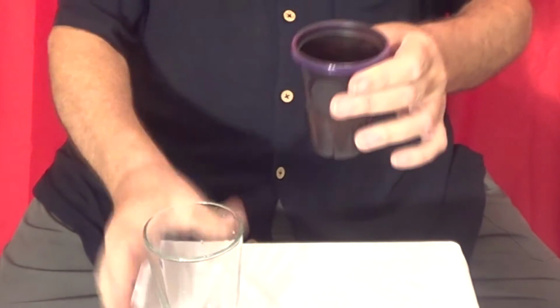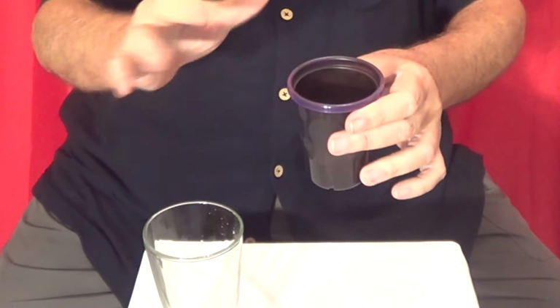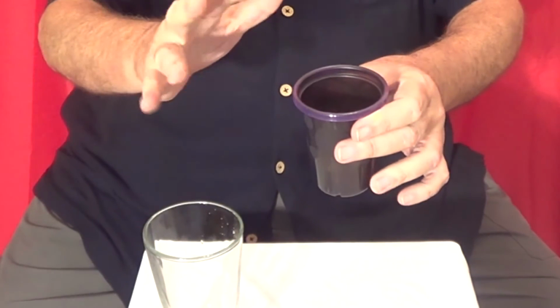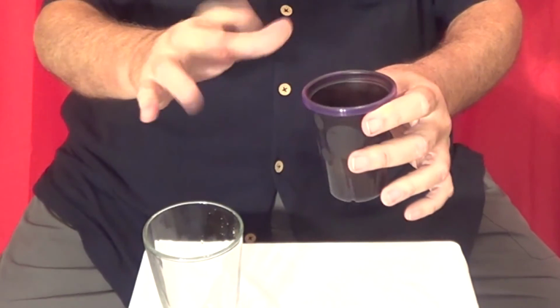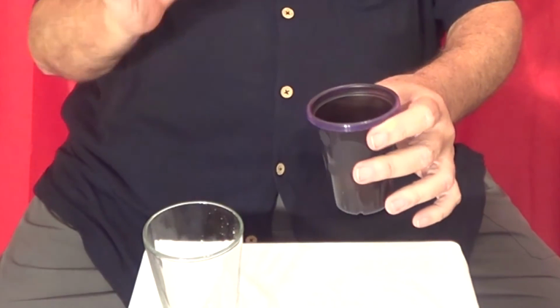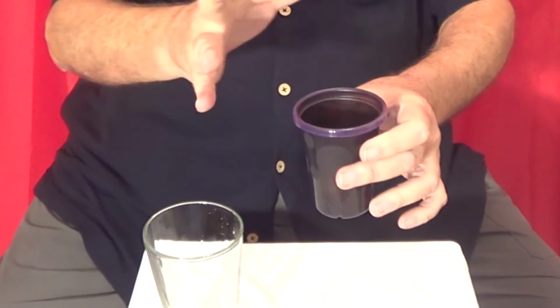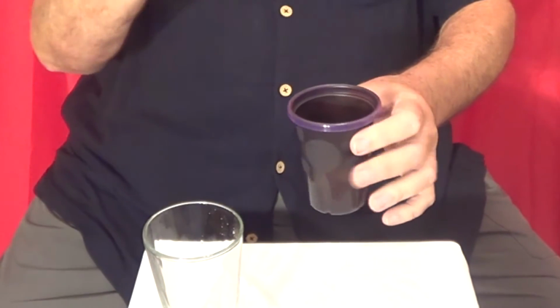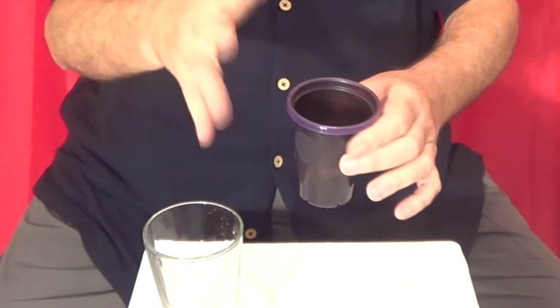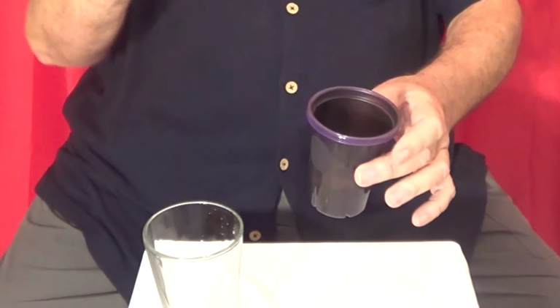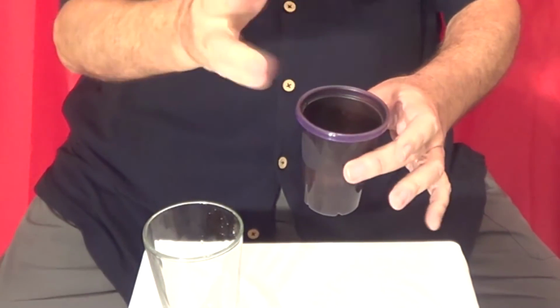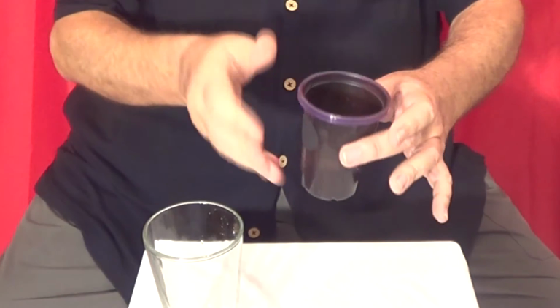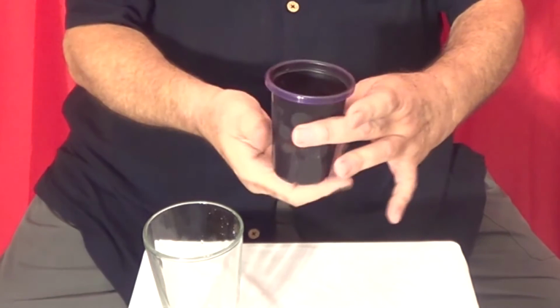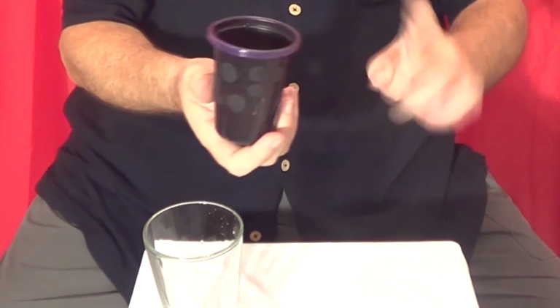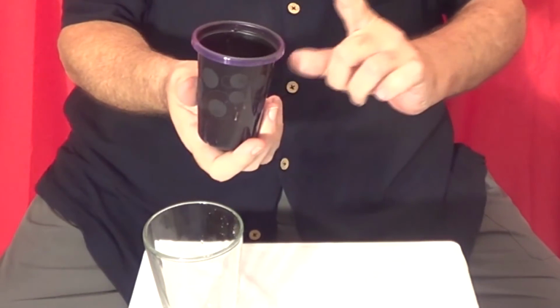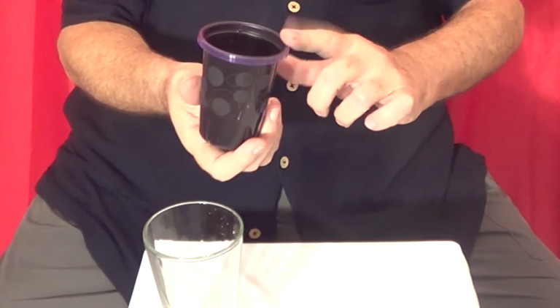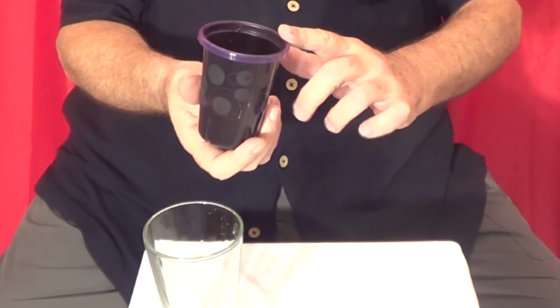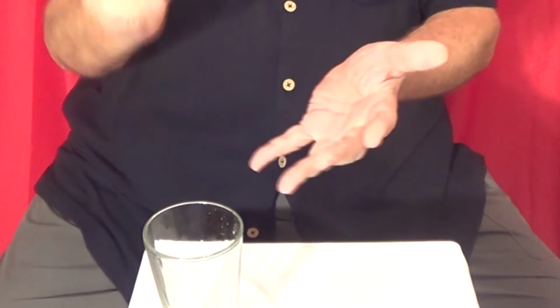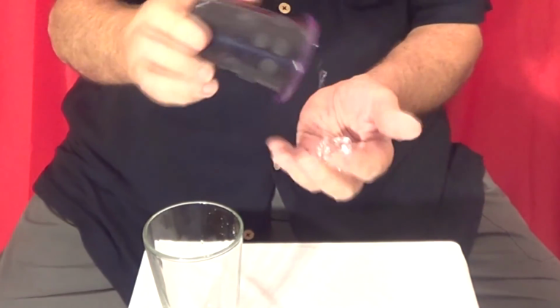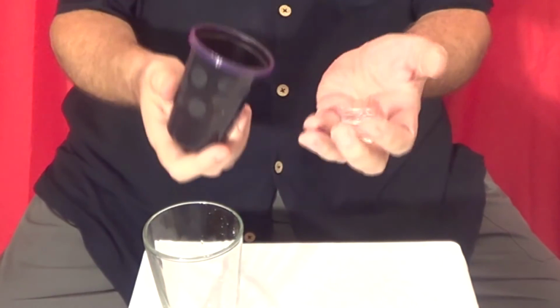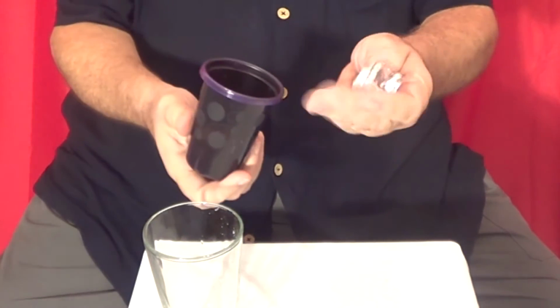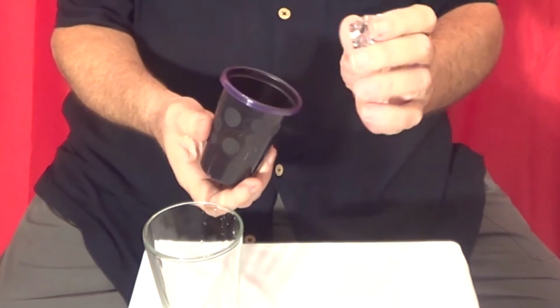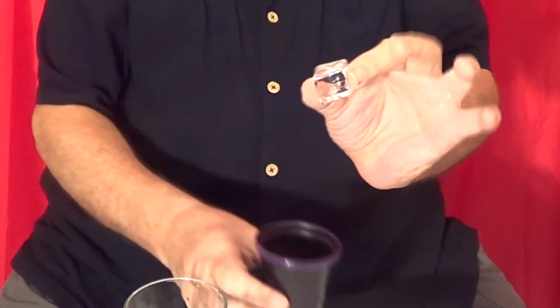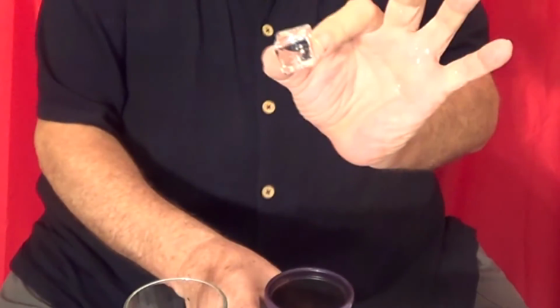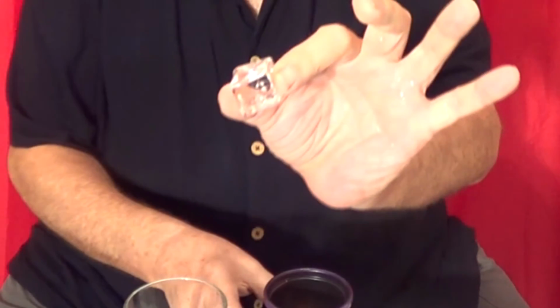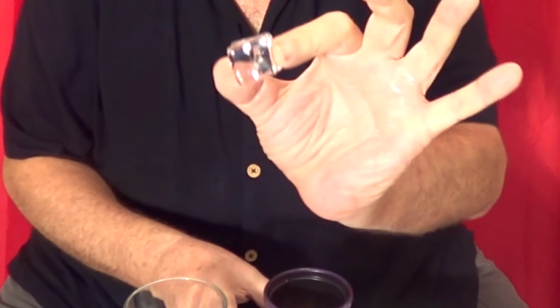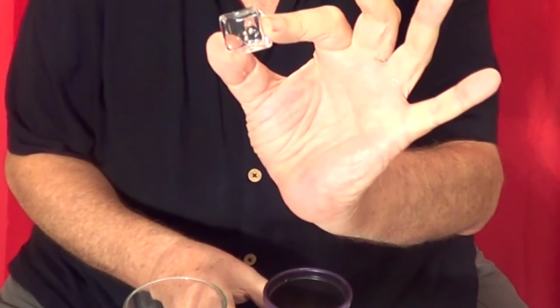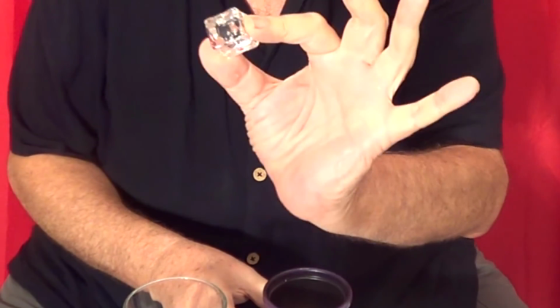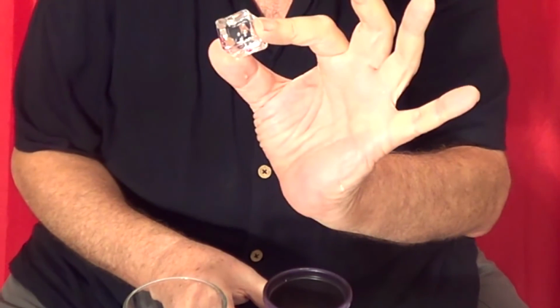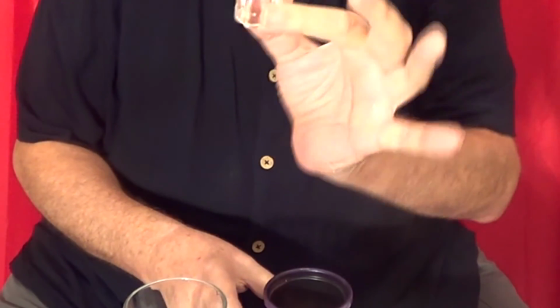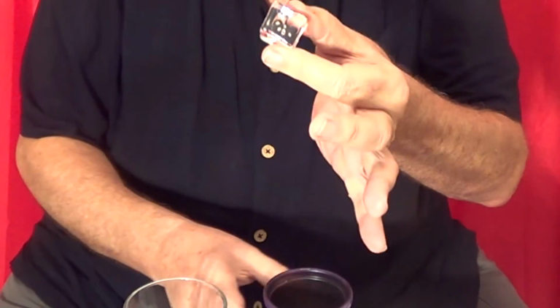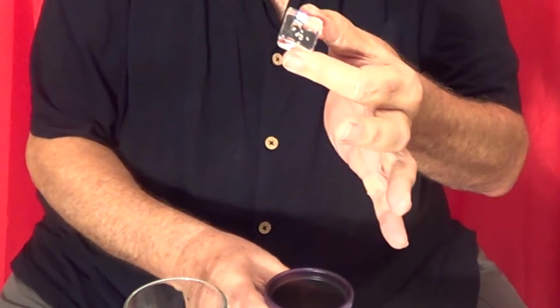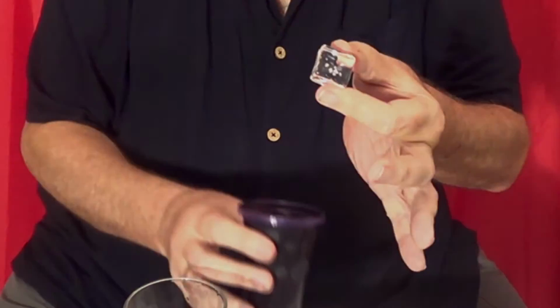And then I say the magic words: wicky, wacky, zoom — and just like magic, that water turns into ice. Look at that. It's ice. I turned it into ice.